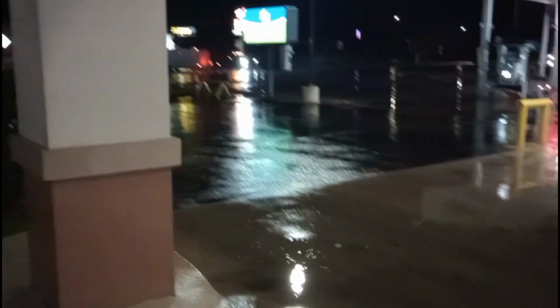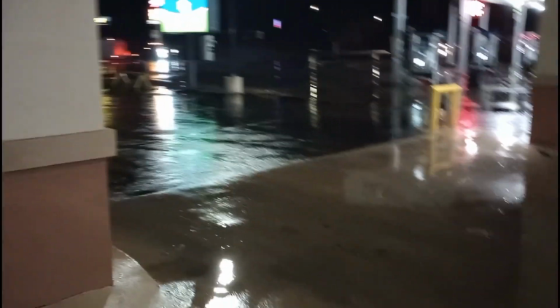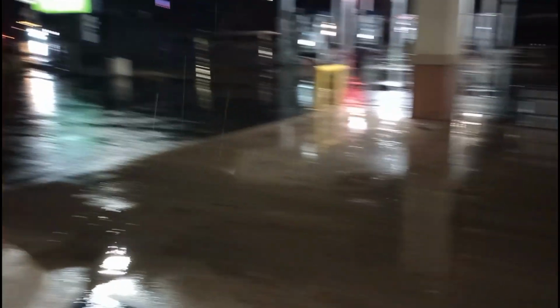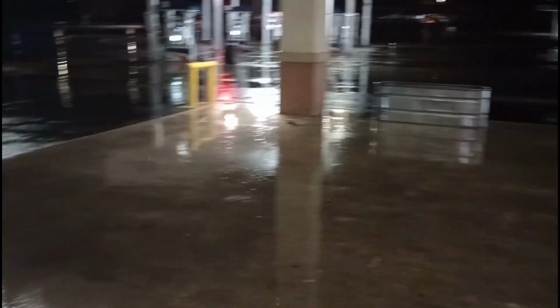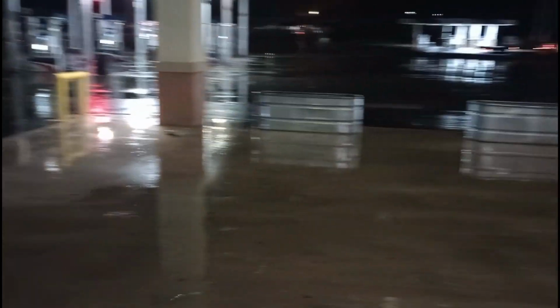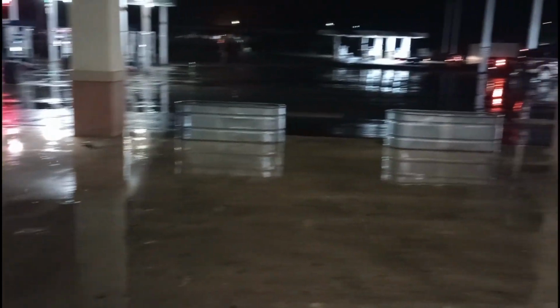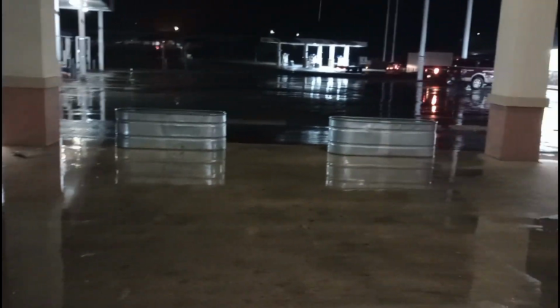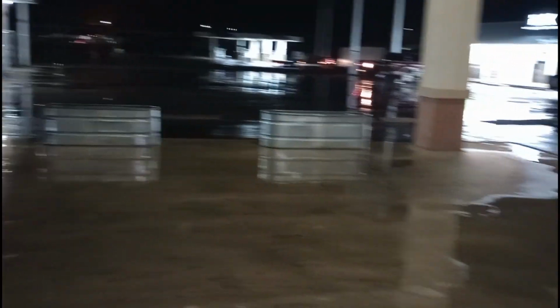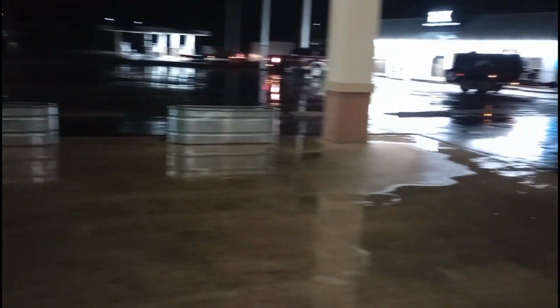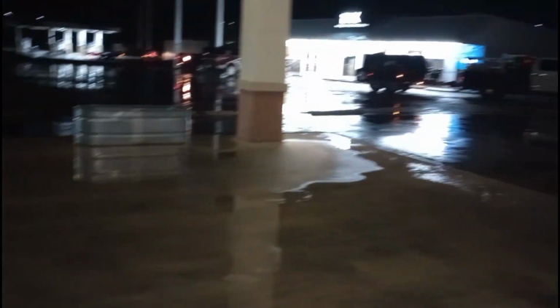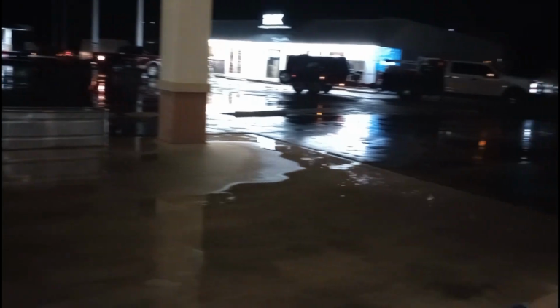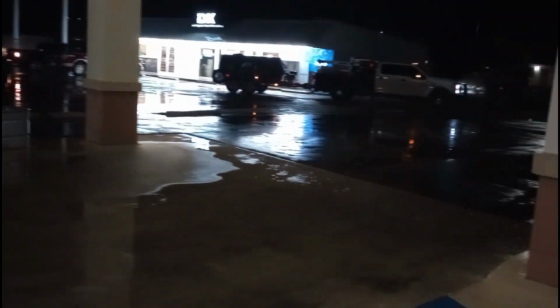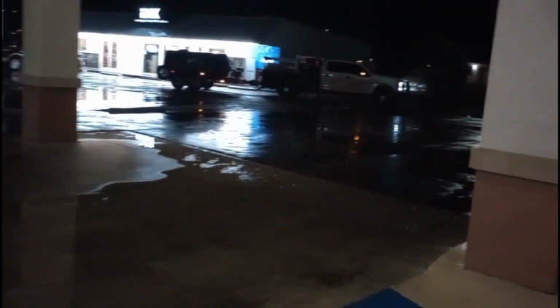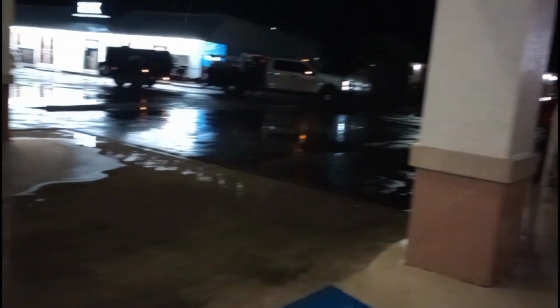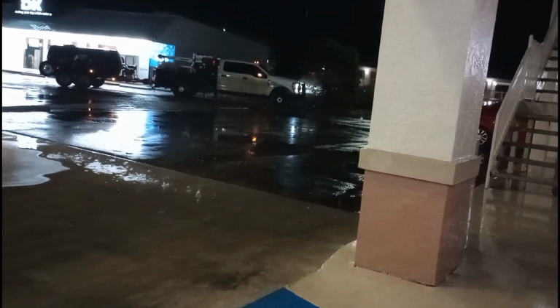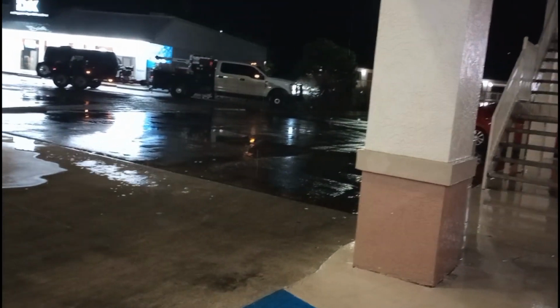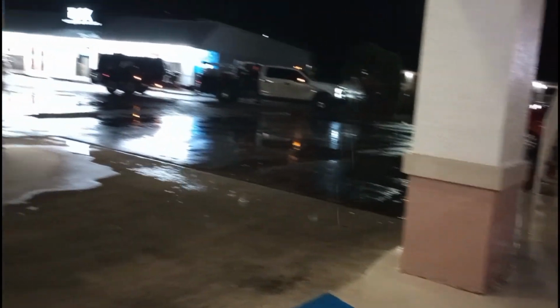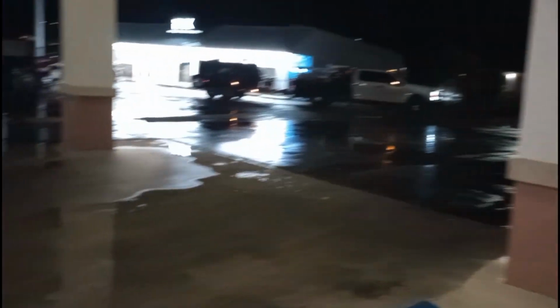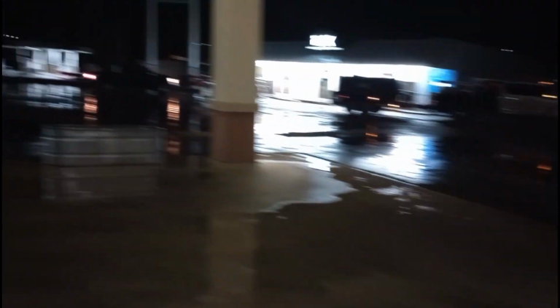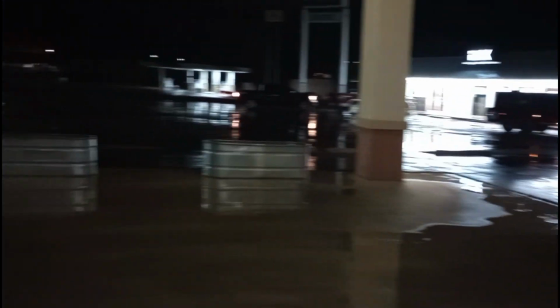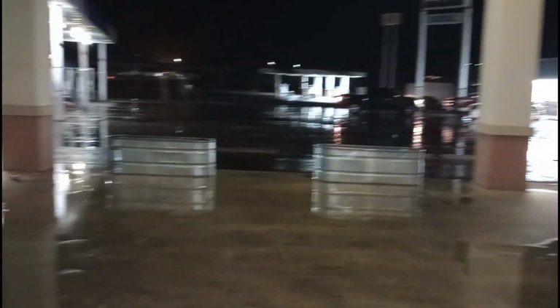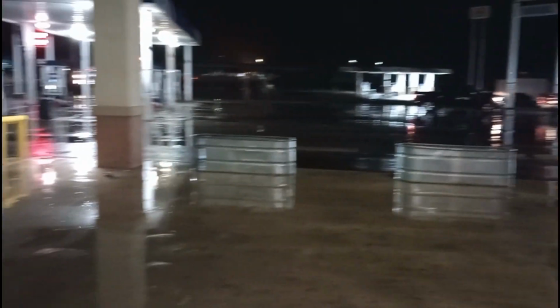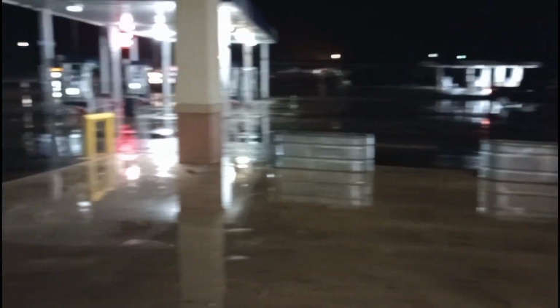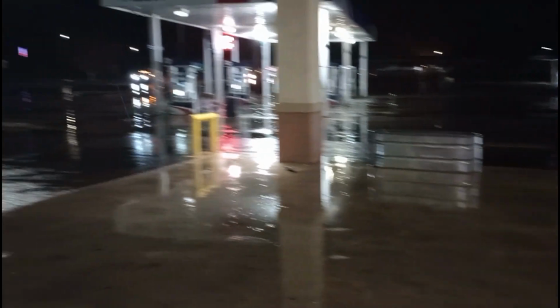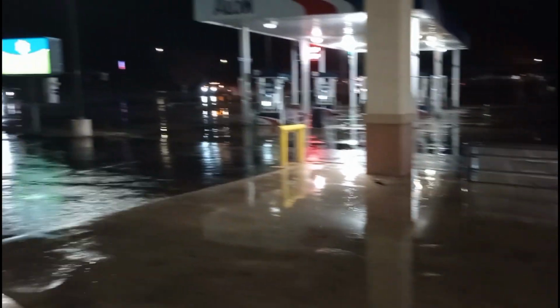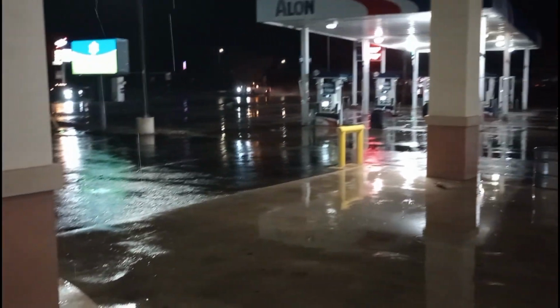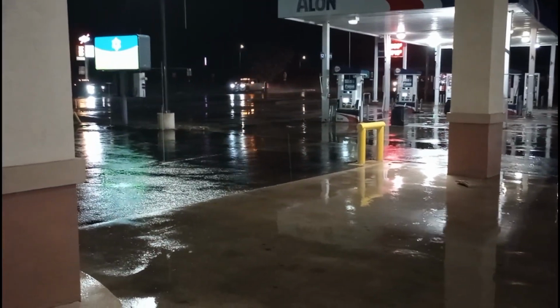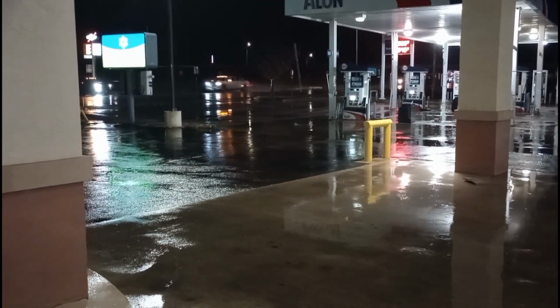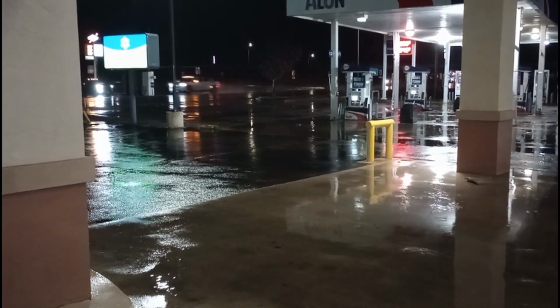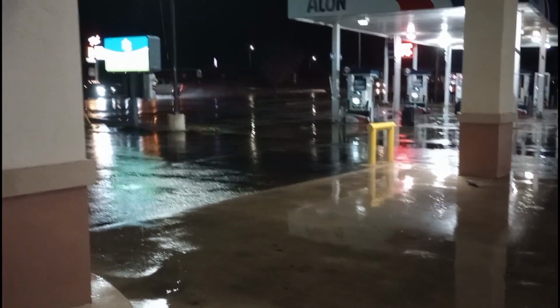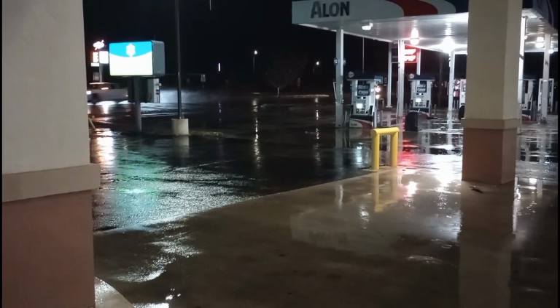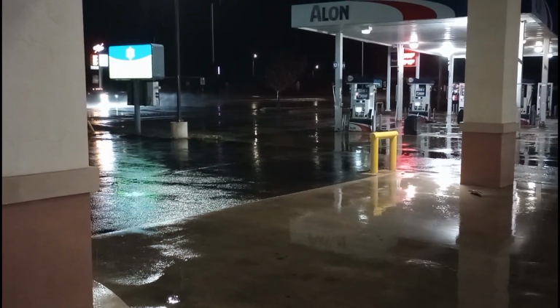Rainy, rainy, rainy here at the Hitchell. Everybody's still moving as normal though. It was really coming down bad just a little while ago.